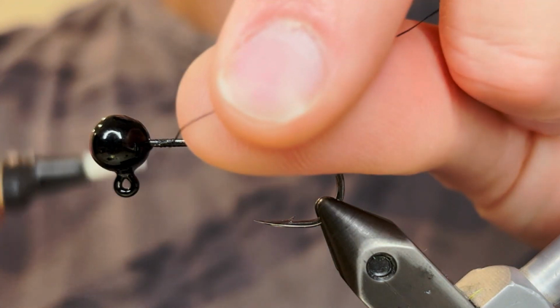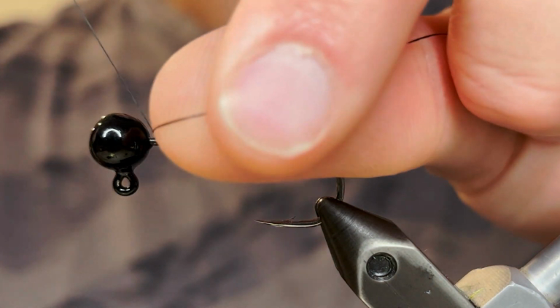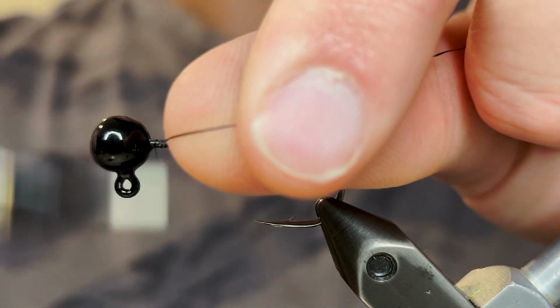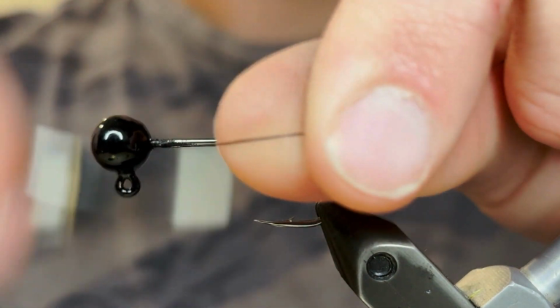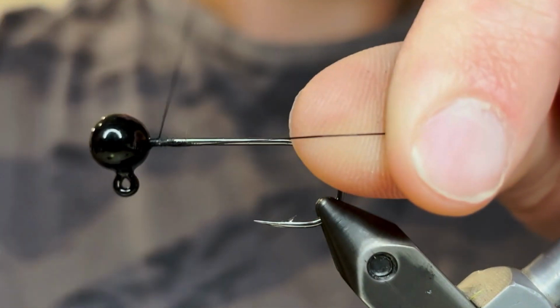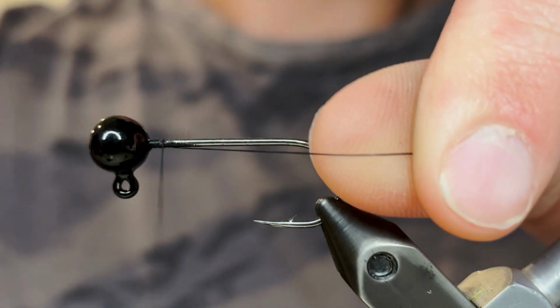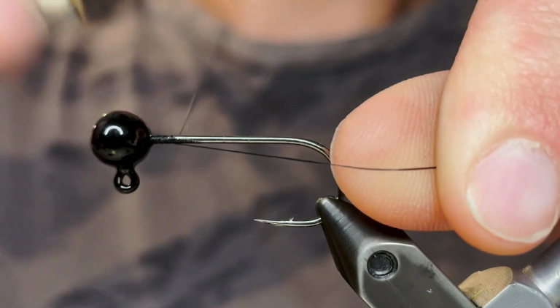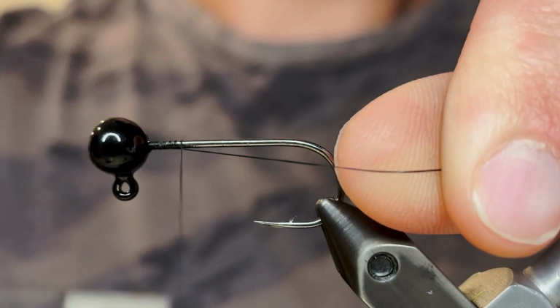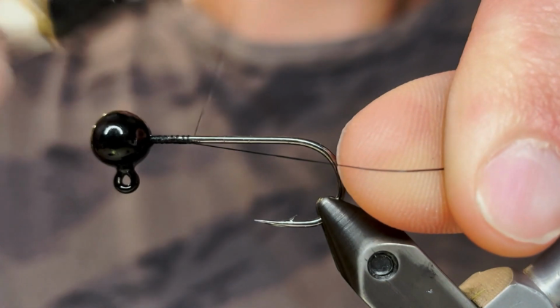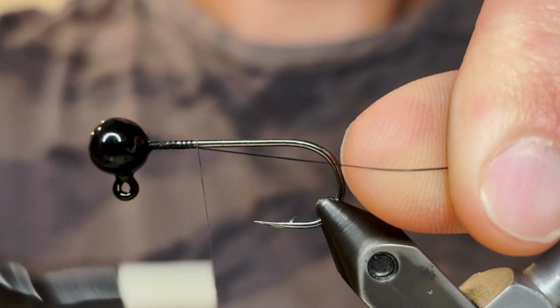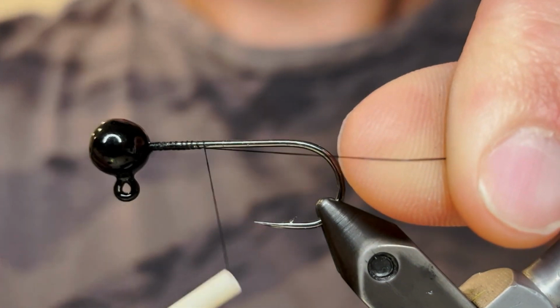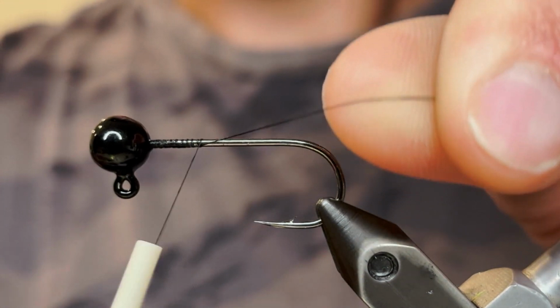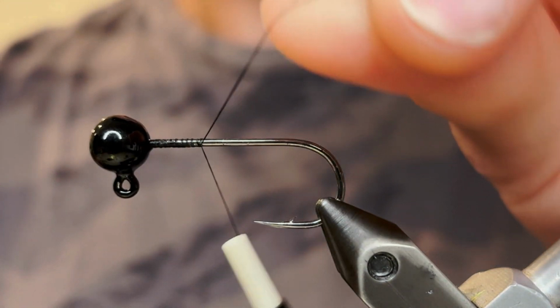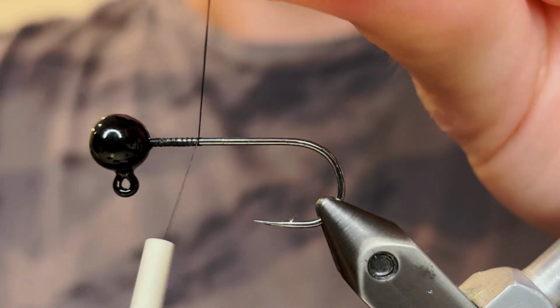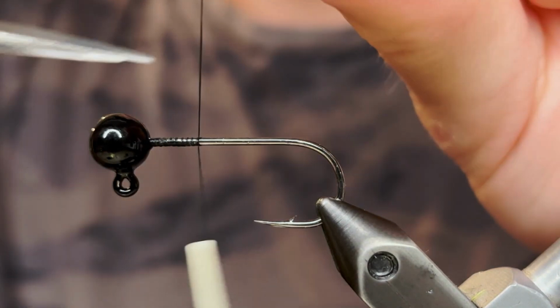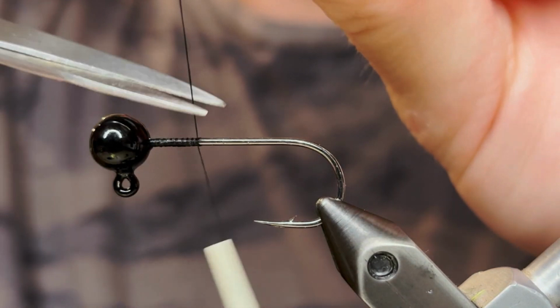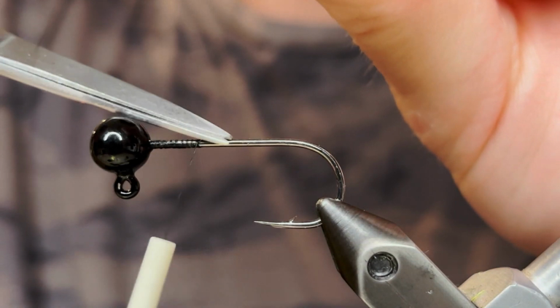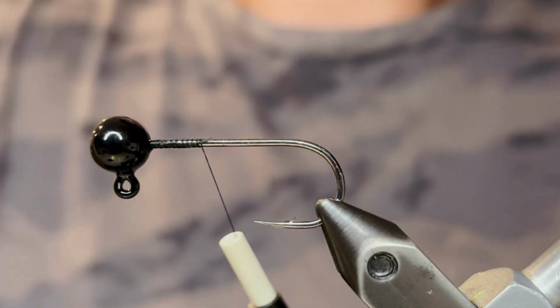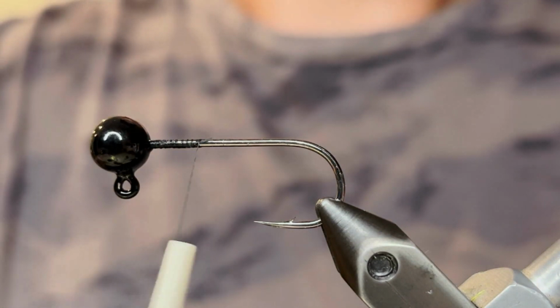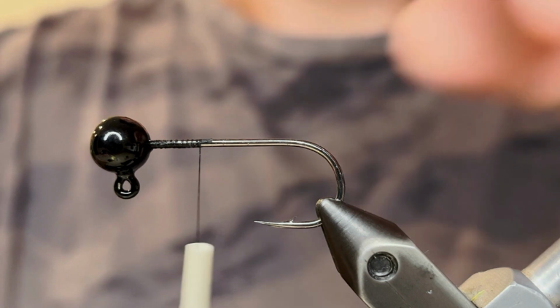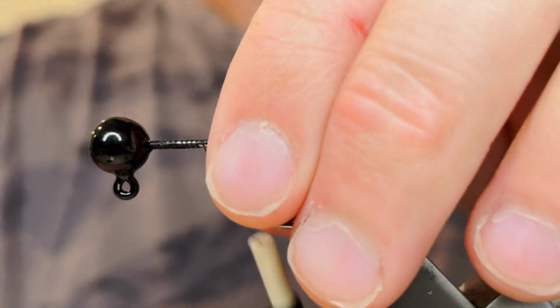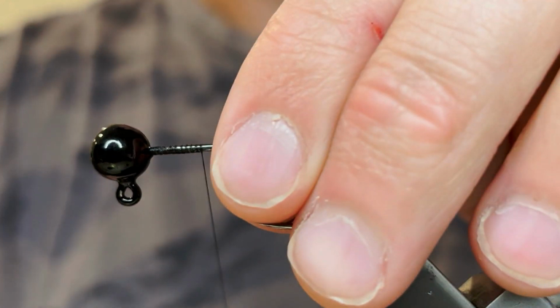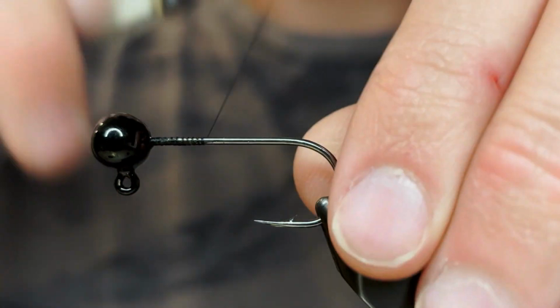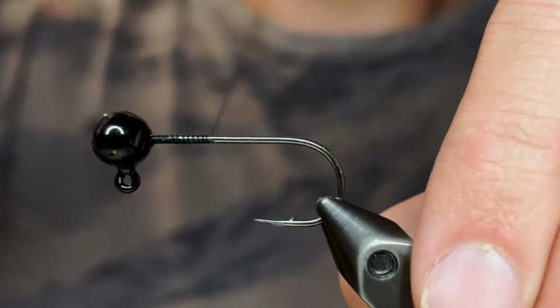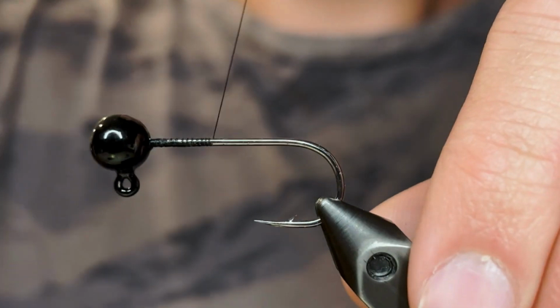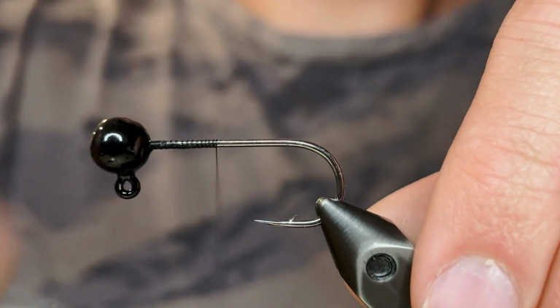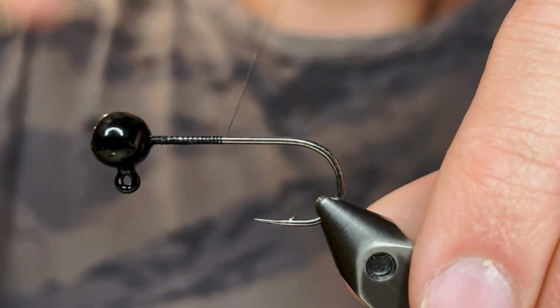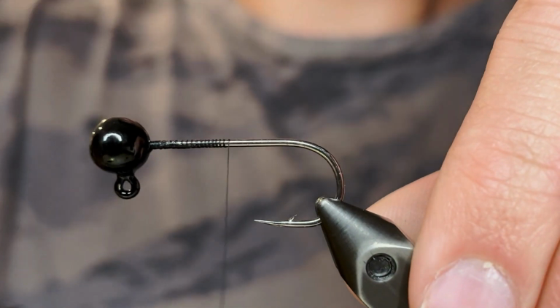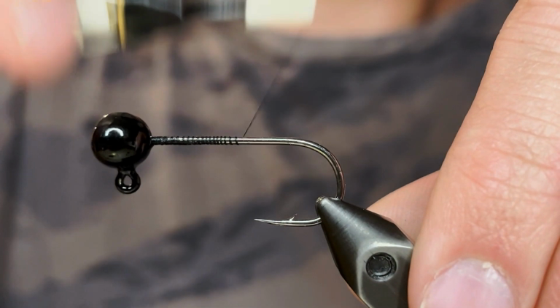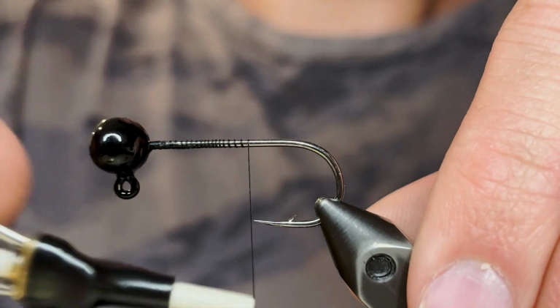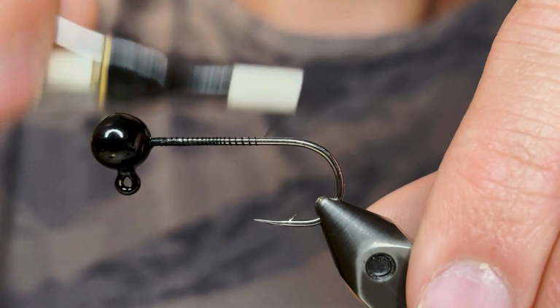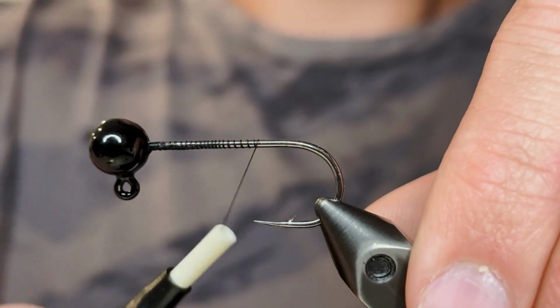I'm starting off with a 1/8 ounce jig head, and for the thread I'm using a black UTC ultra thread 70 denier. As always, we're just going to start that thread behind the head and wrap it down to the point of the hook.